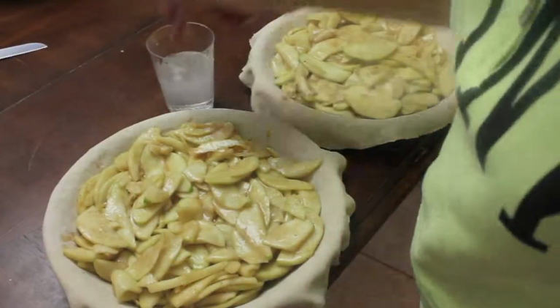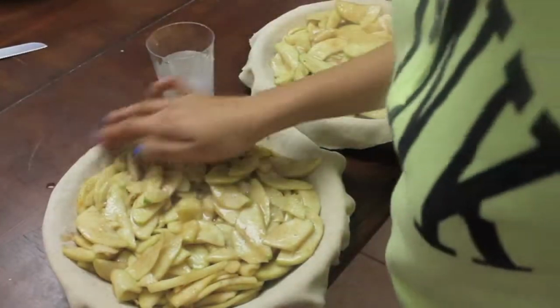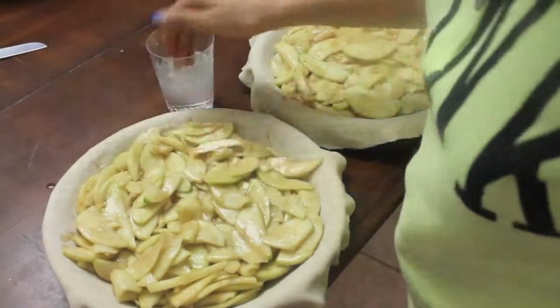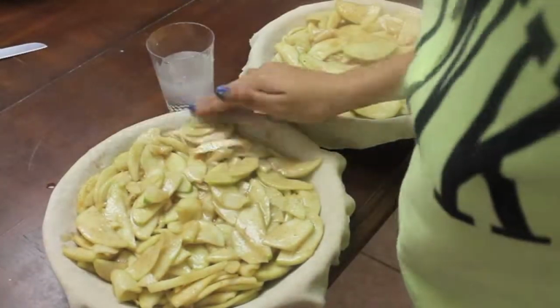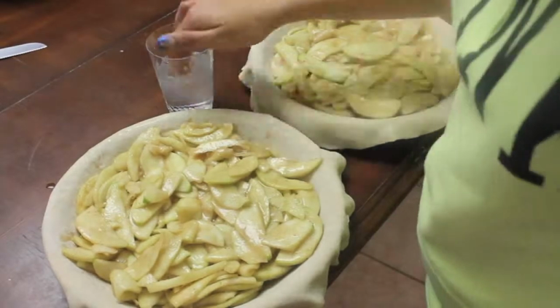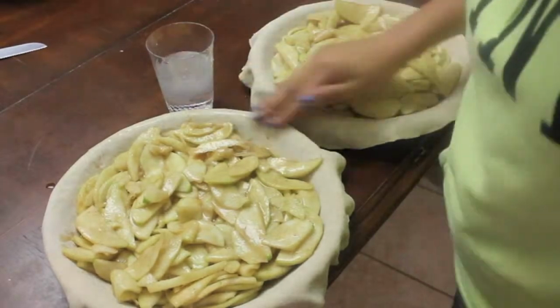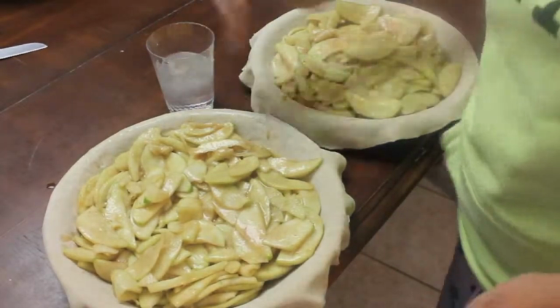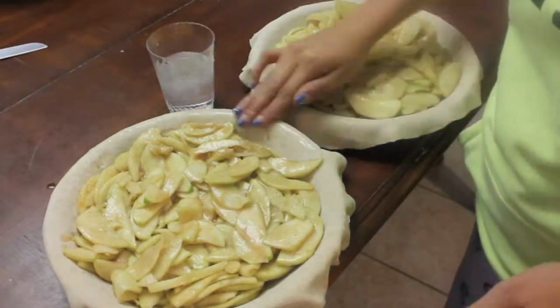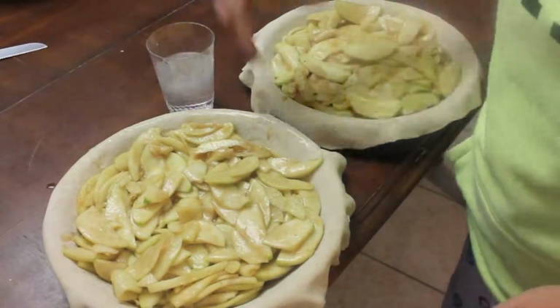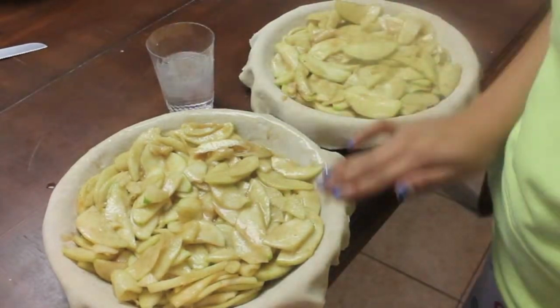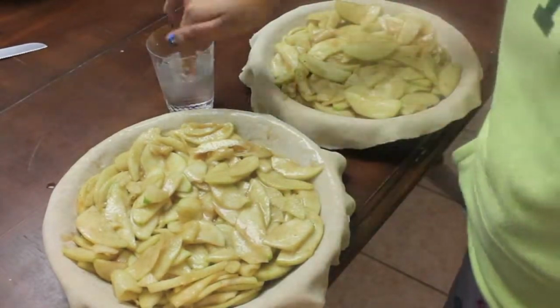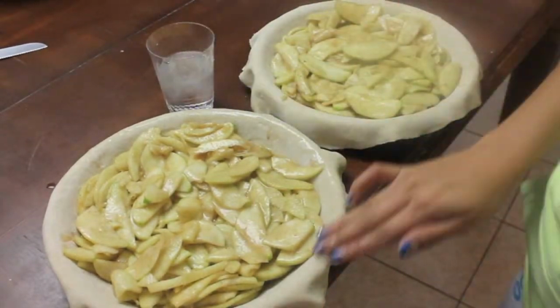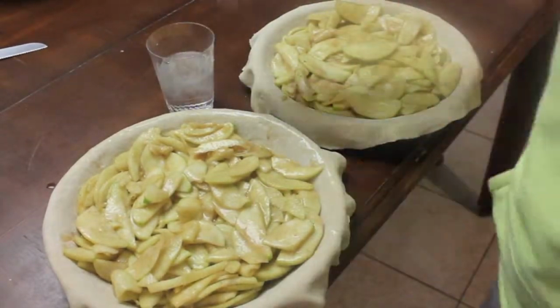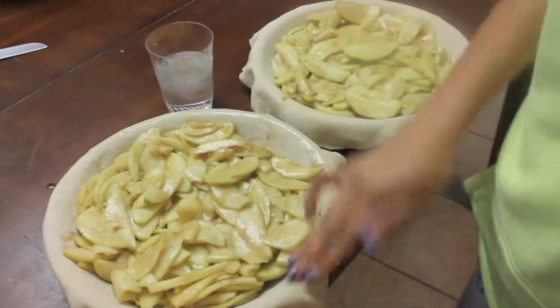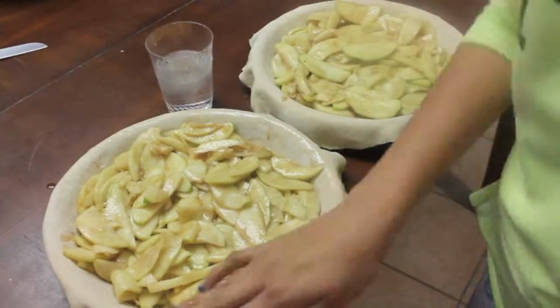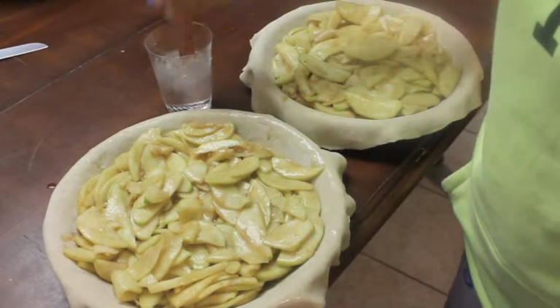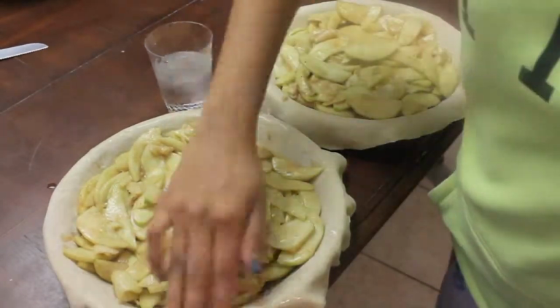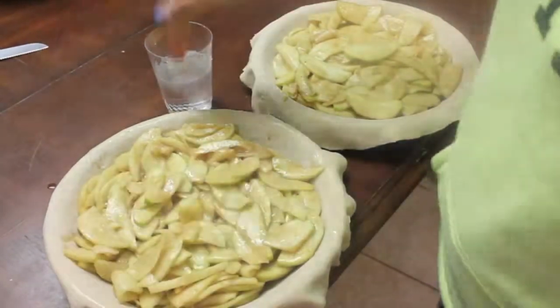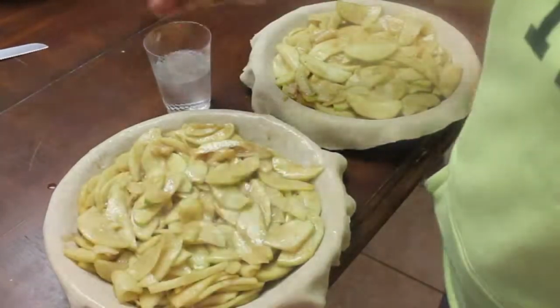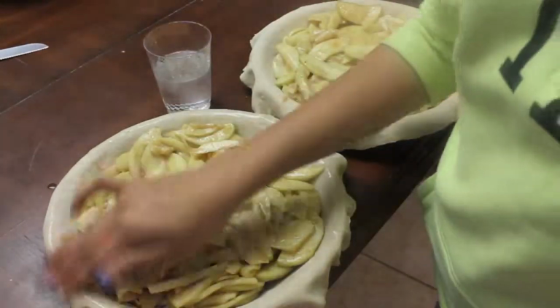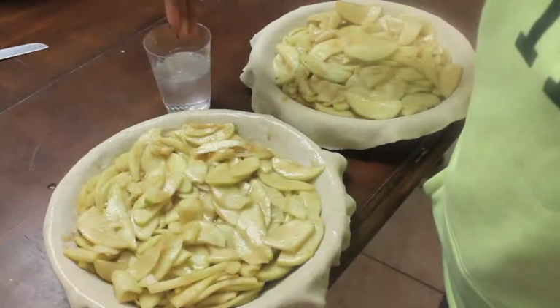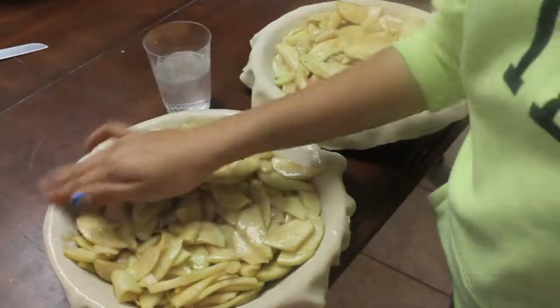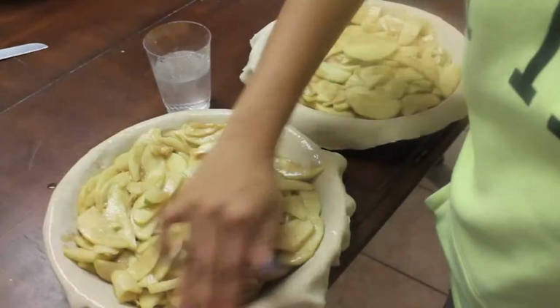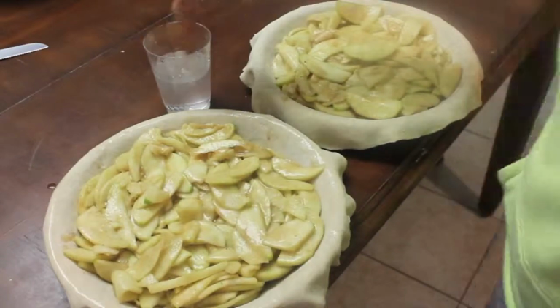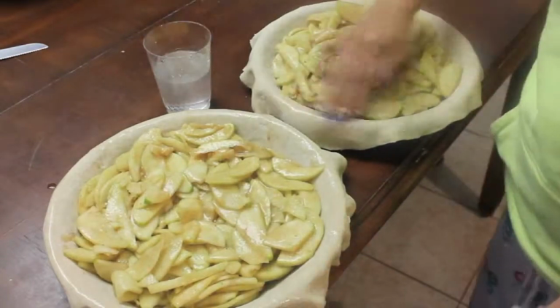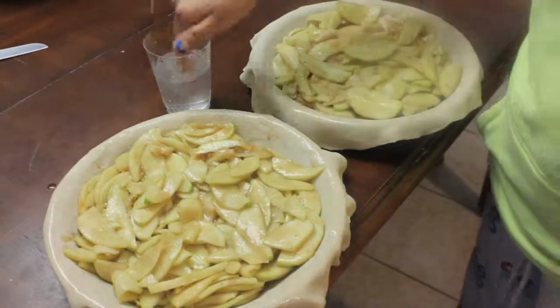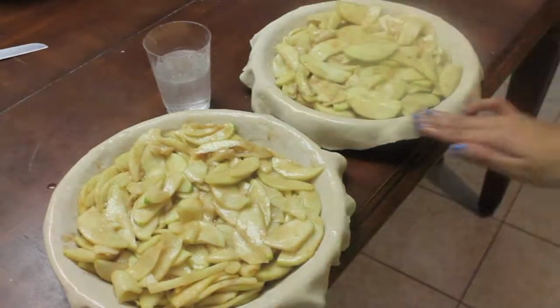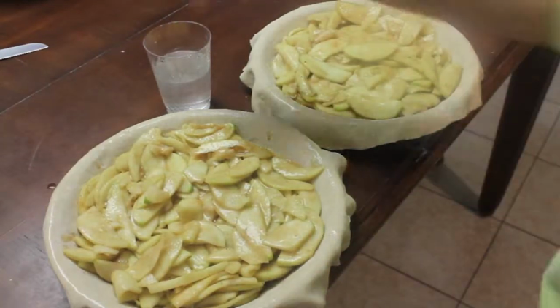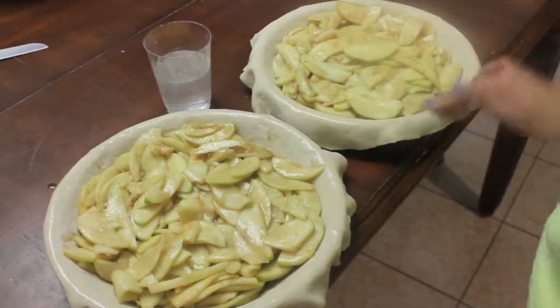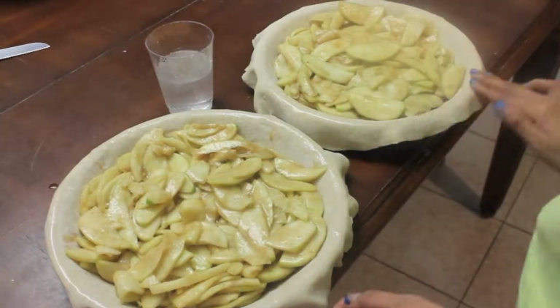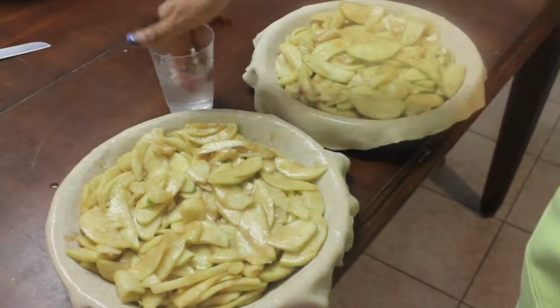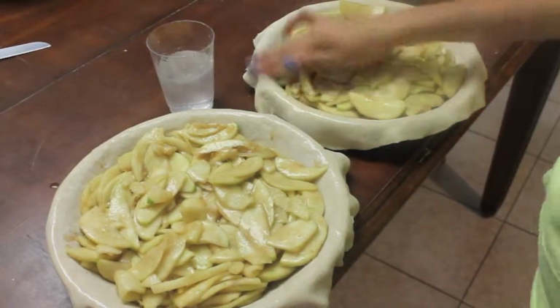Now you want to grab a little bit of lukewarm water and put that all around the rim of the pie. This is just going to help for the weaving process that you will see next.